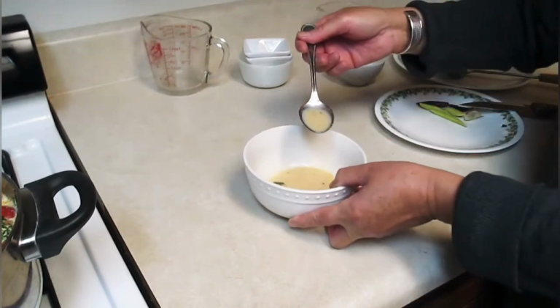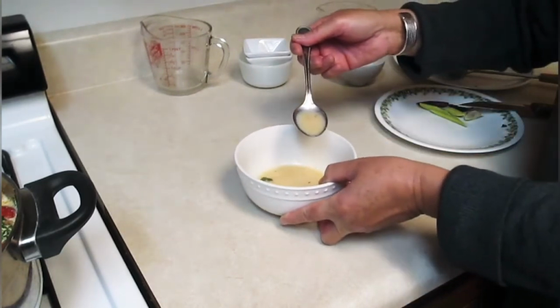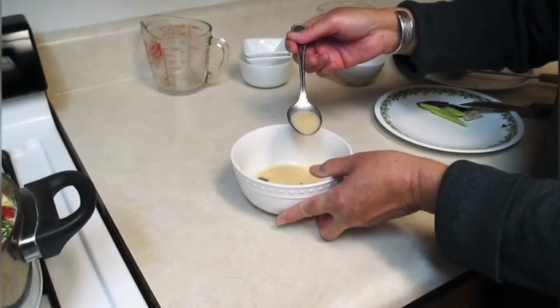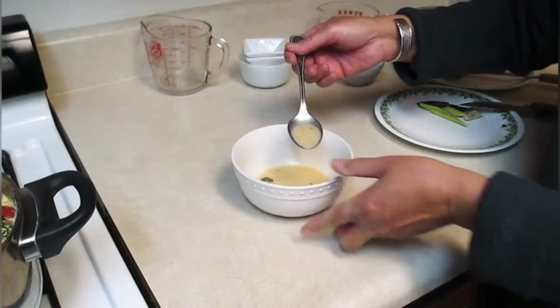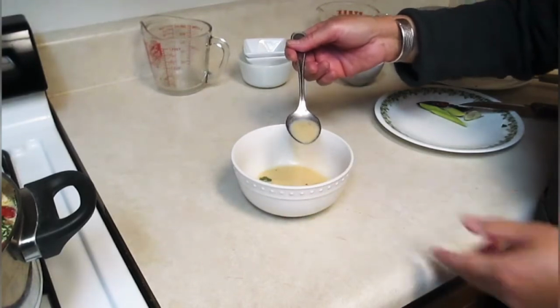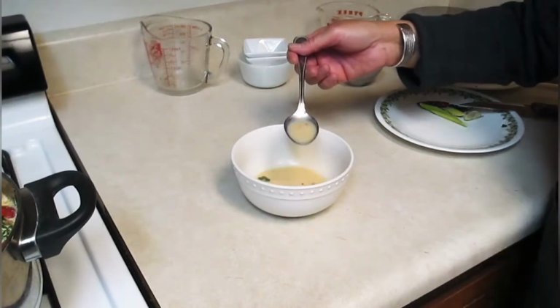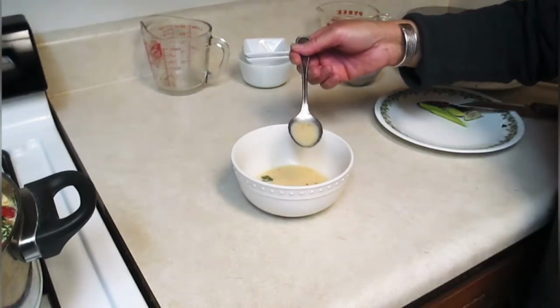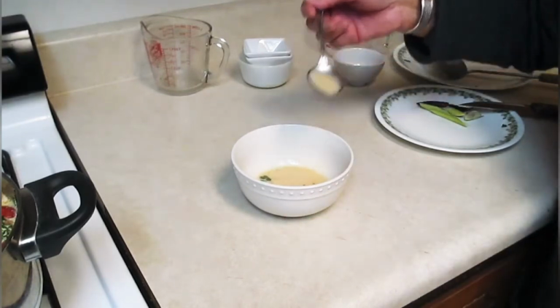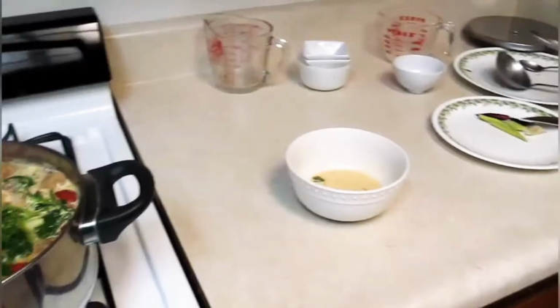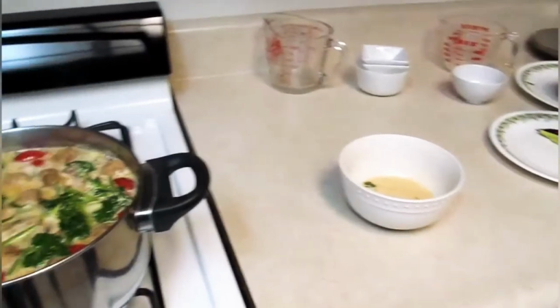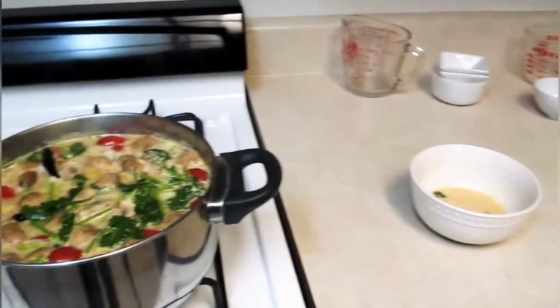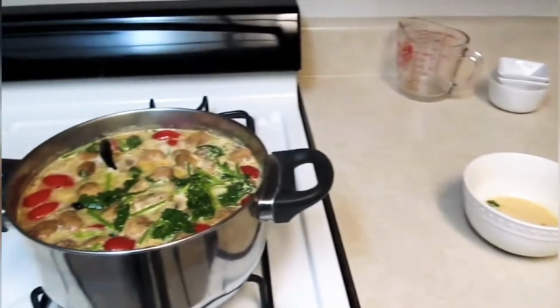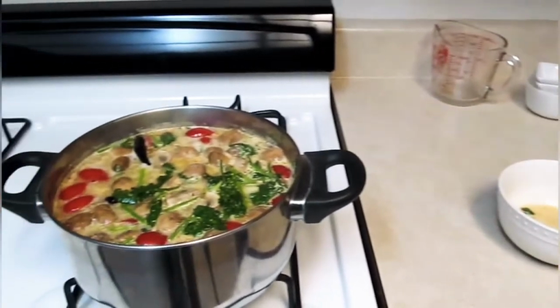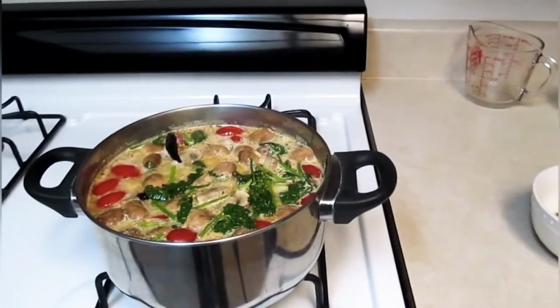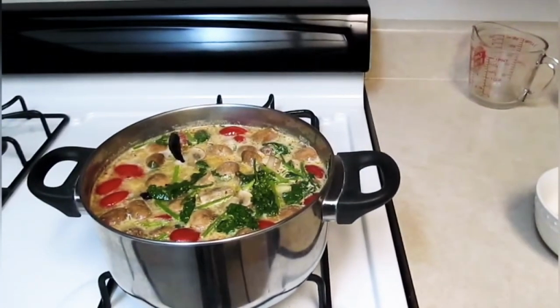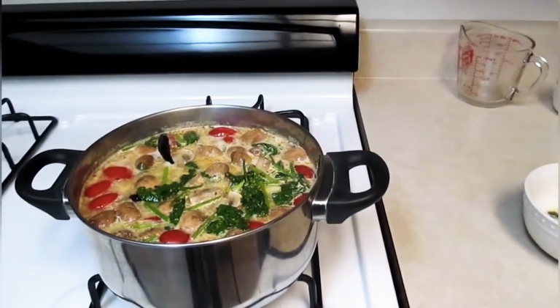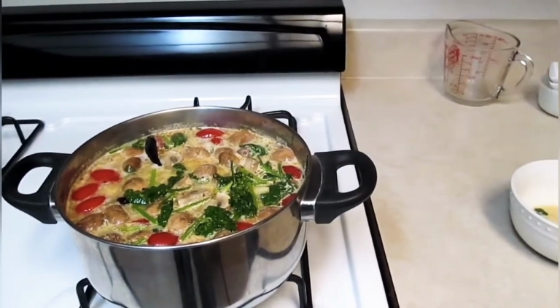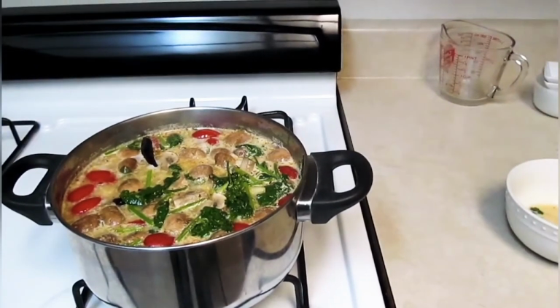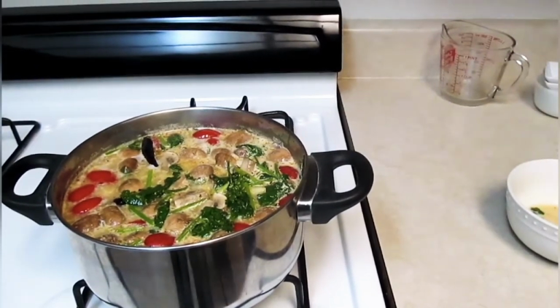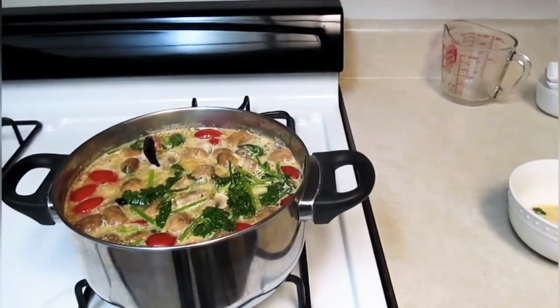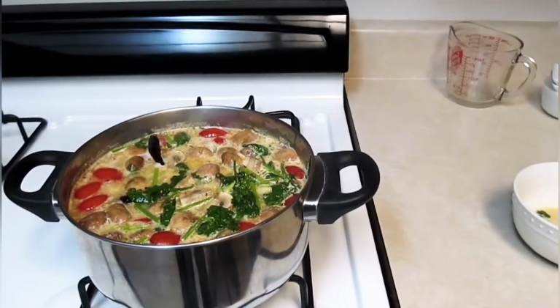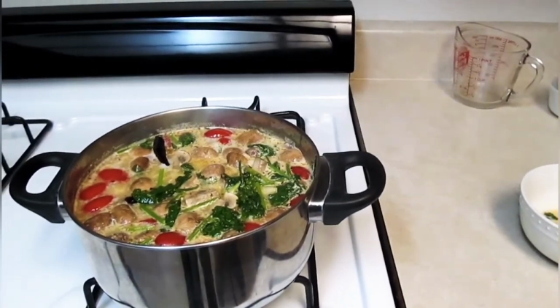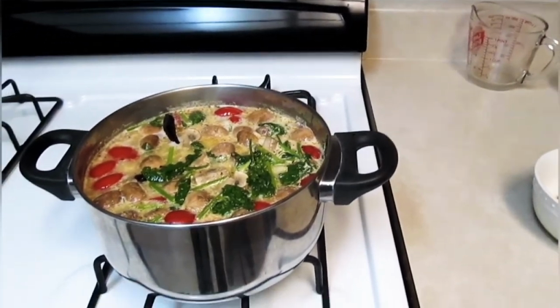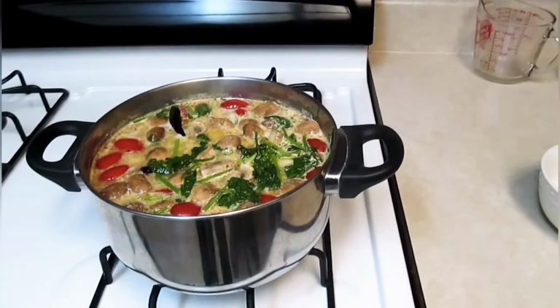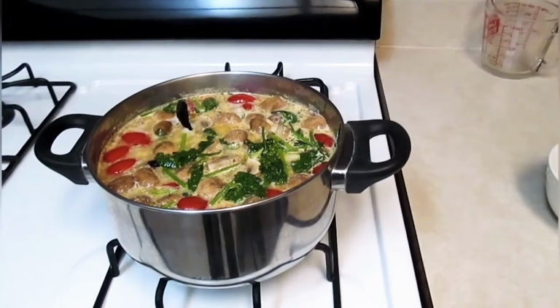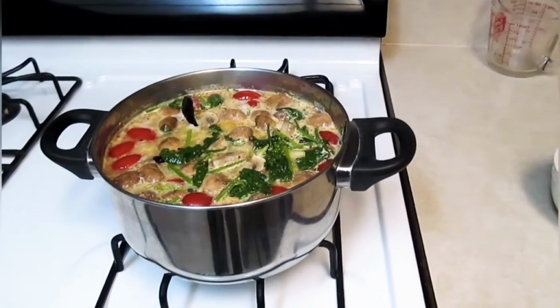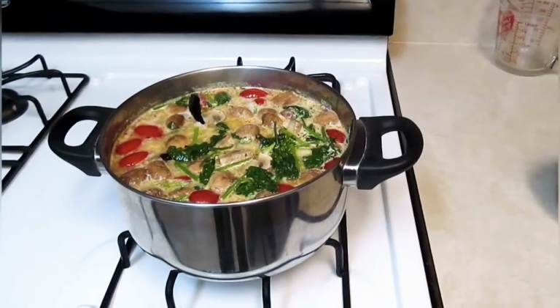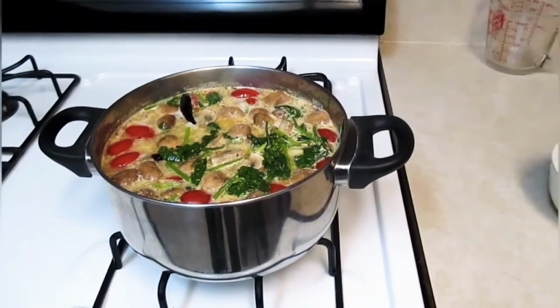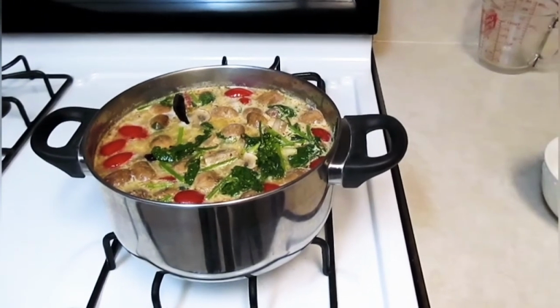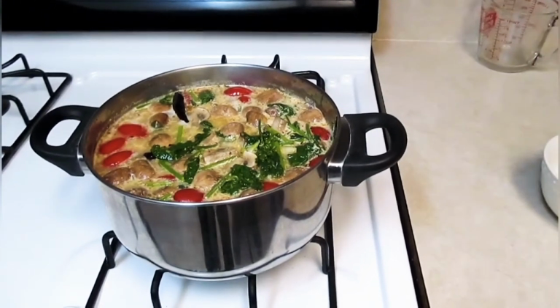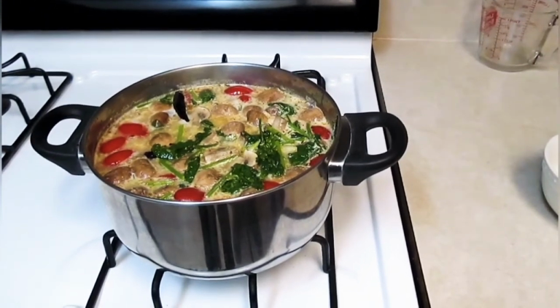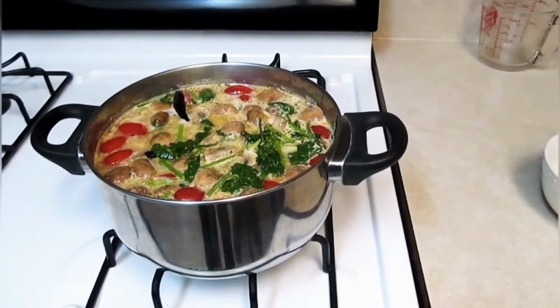Good soup. This is good soup. You guys are going to love this. That's good. This one's really easy, too. Yeah, very easy too.